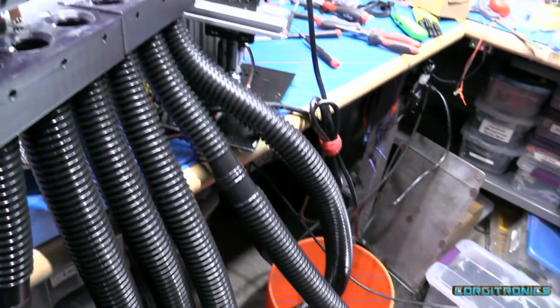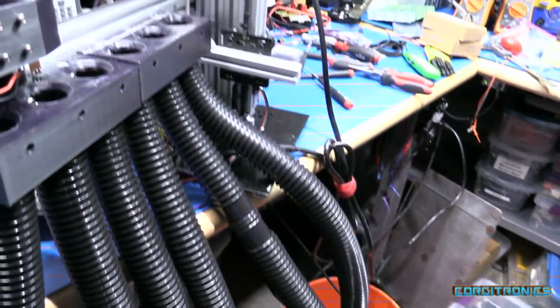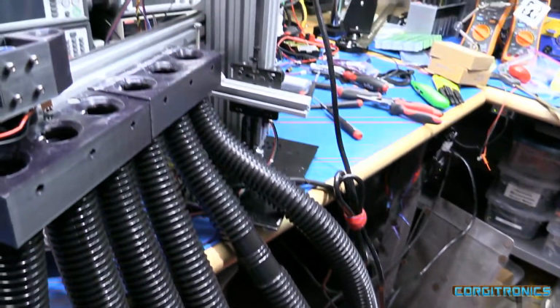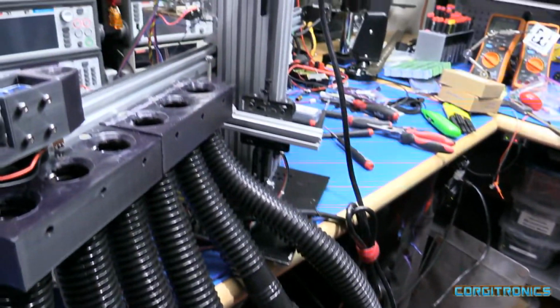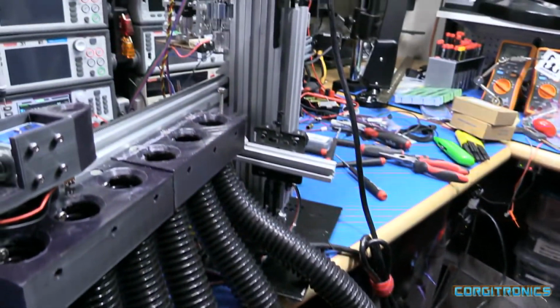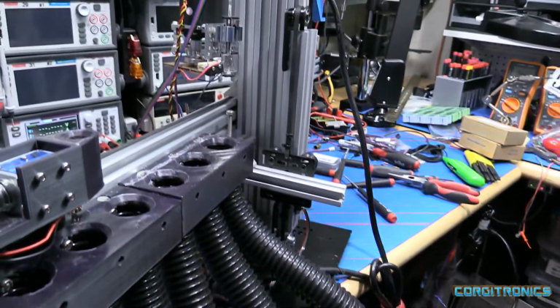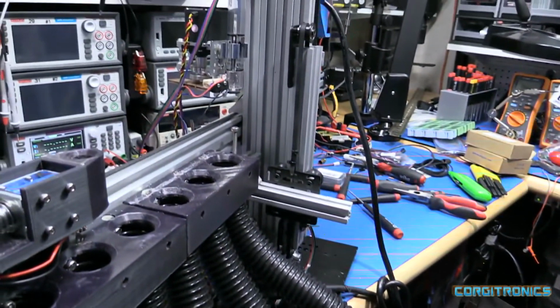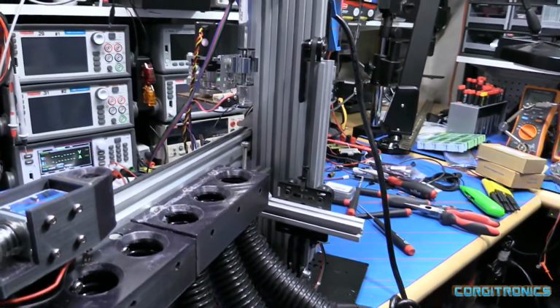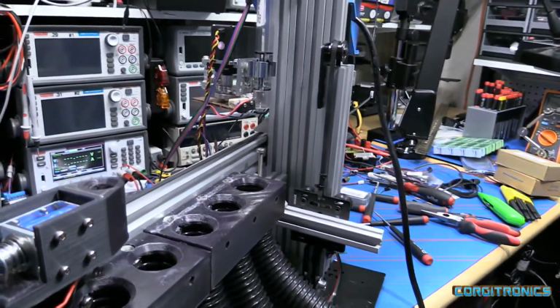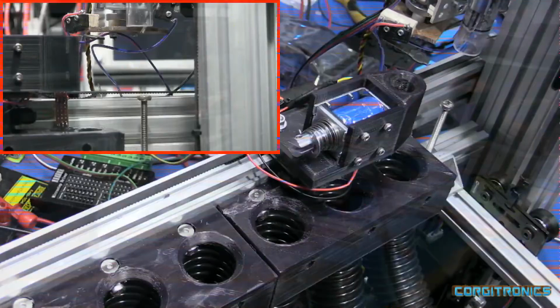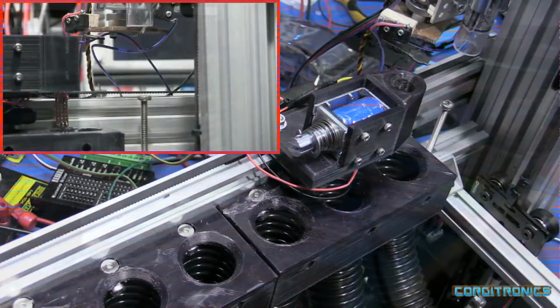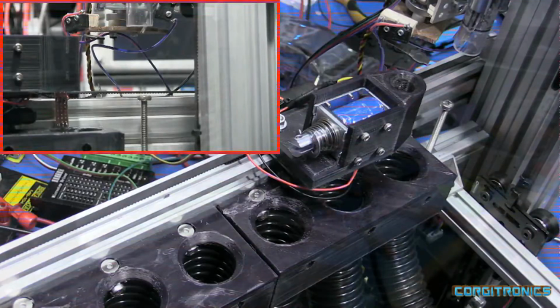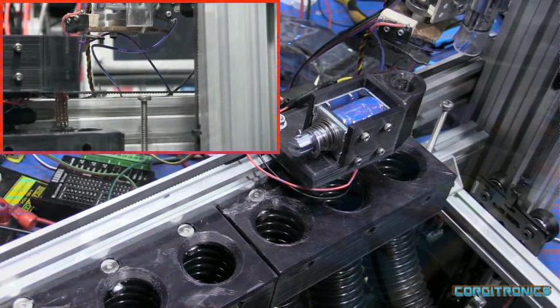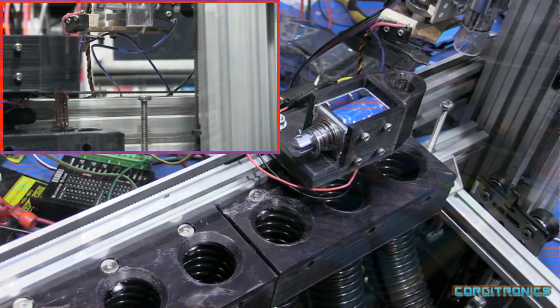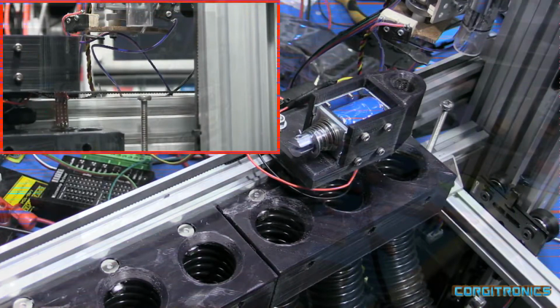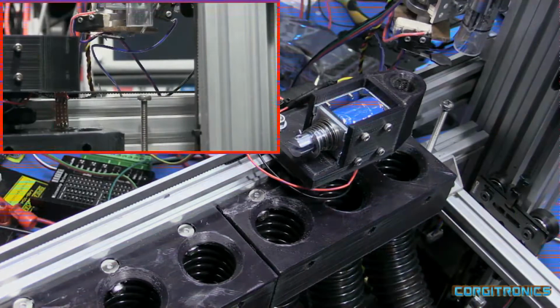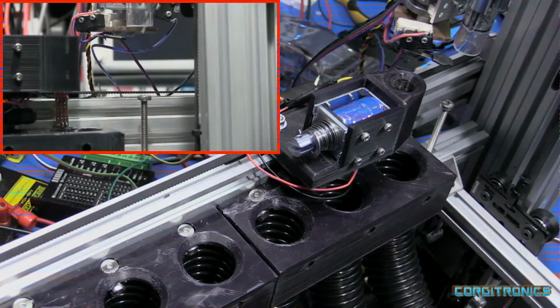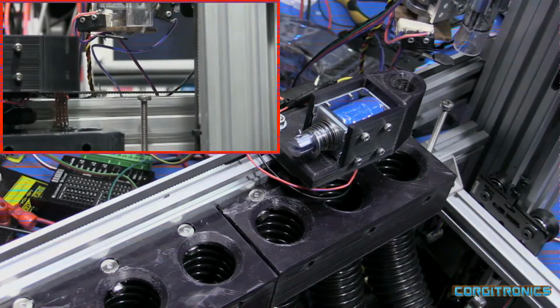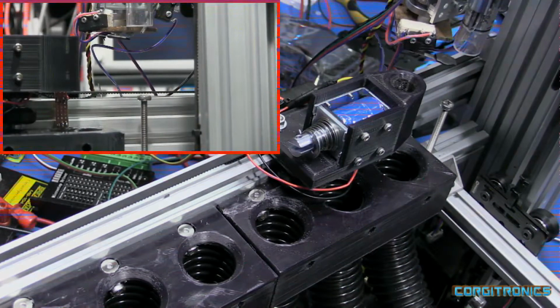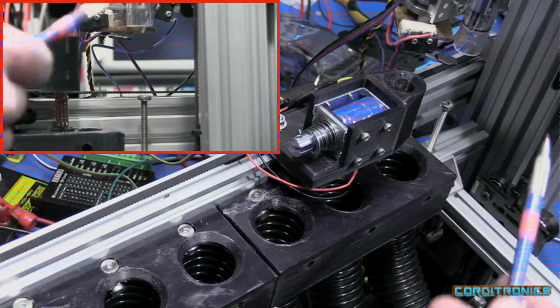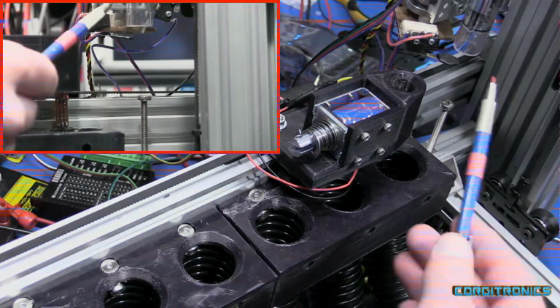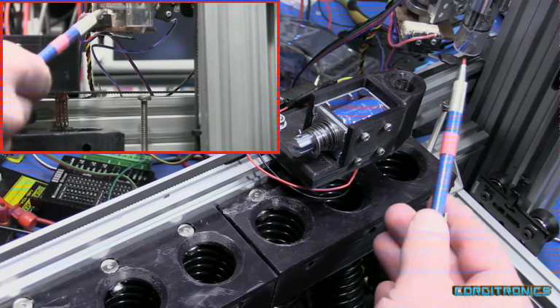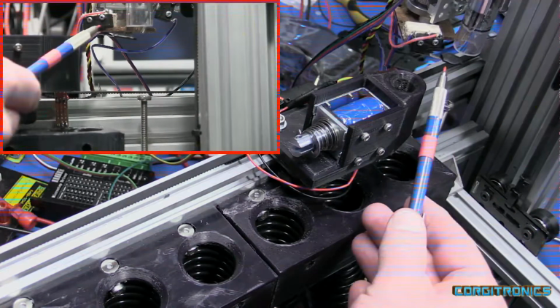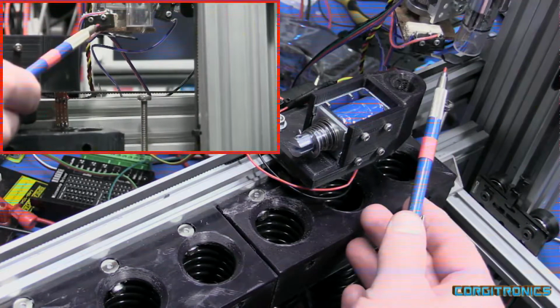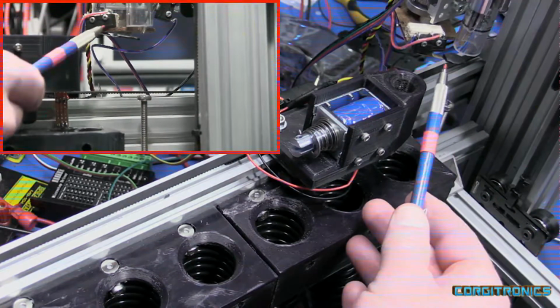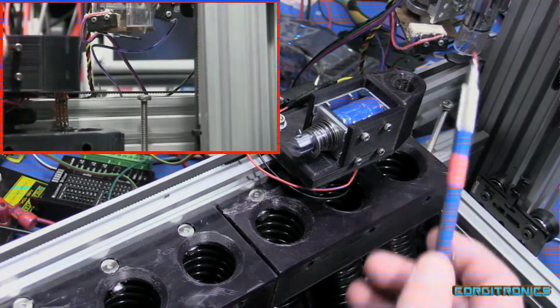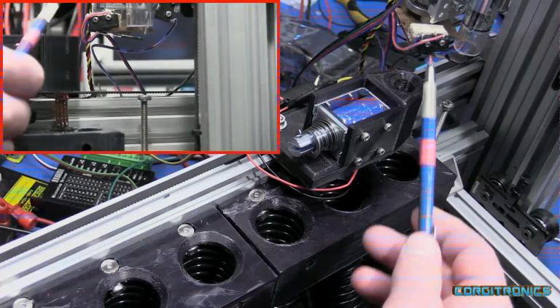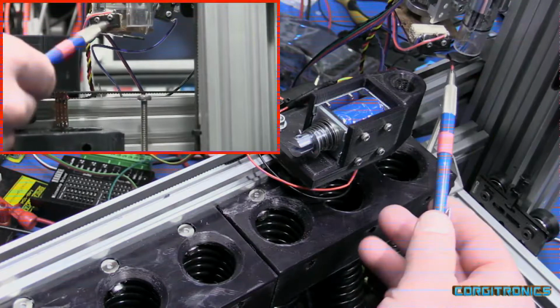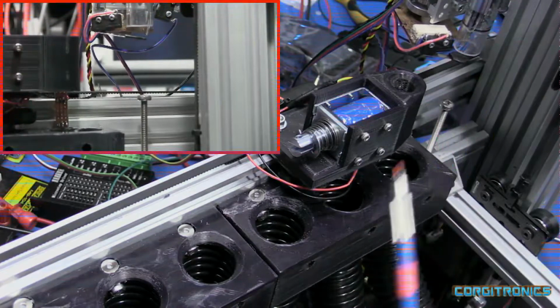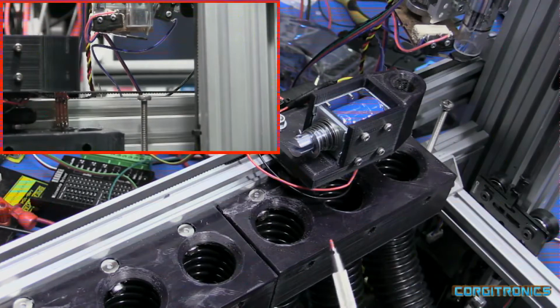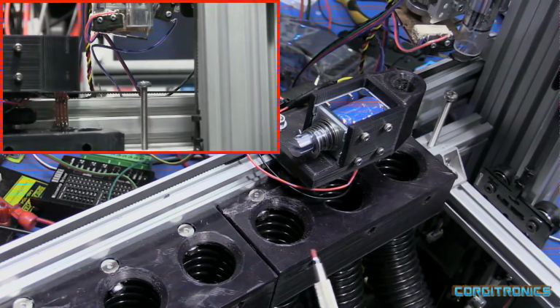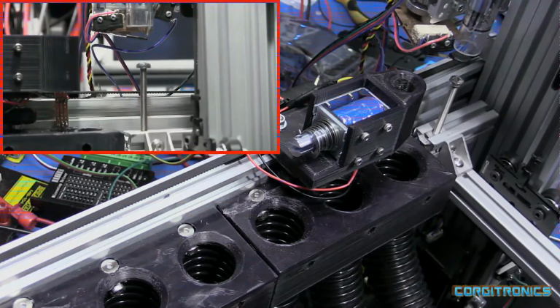And that's it. Let's take a look at it and see if it'll run. The limit switch is calibrating itself — there we go.